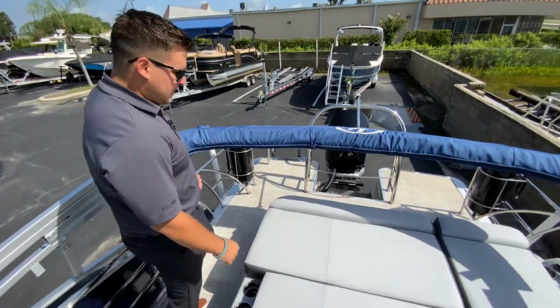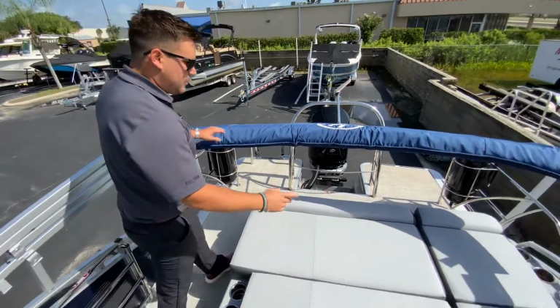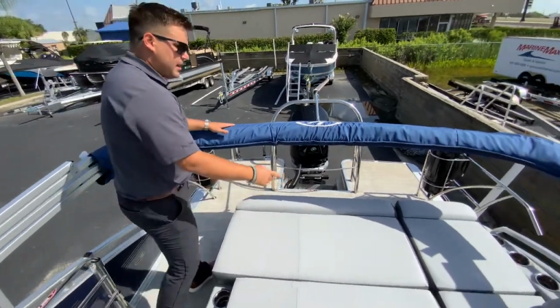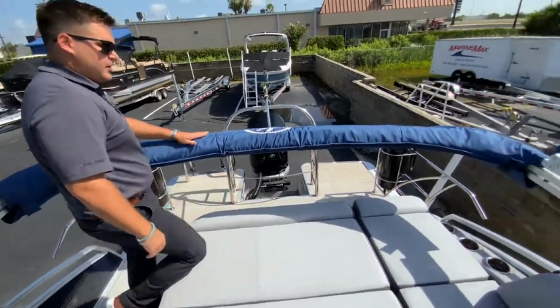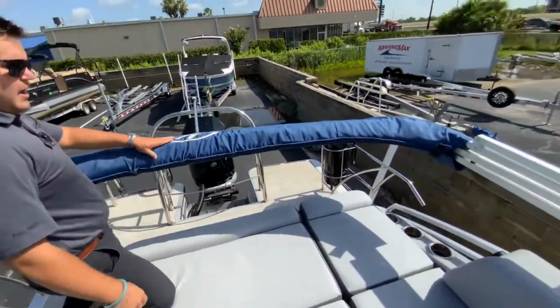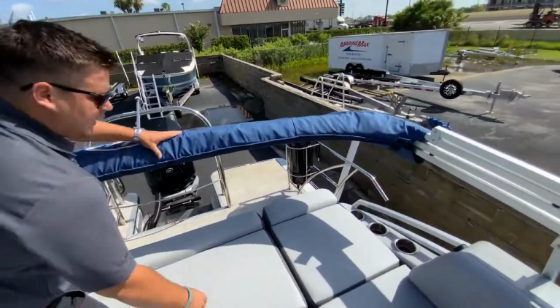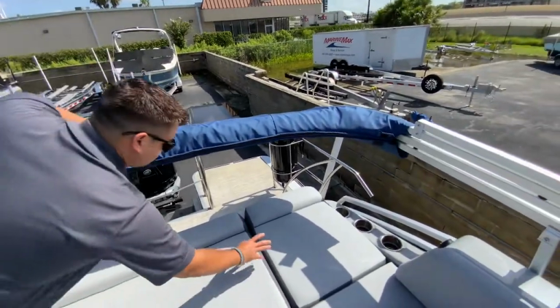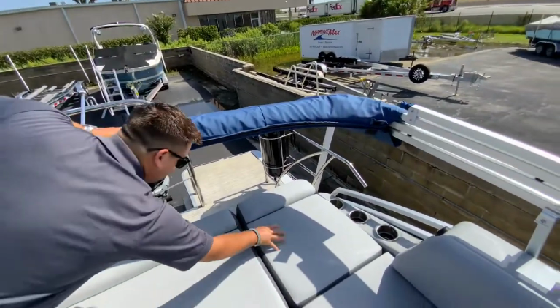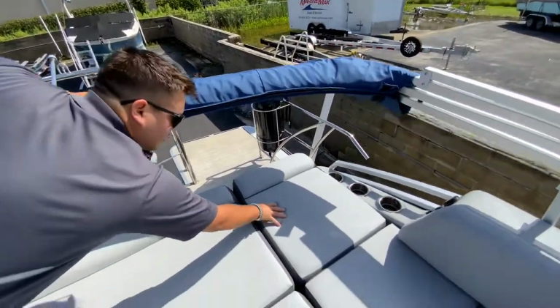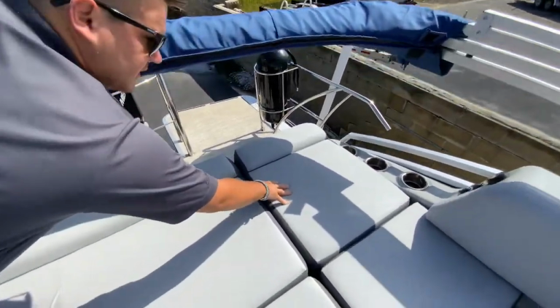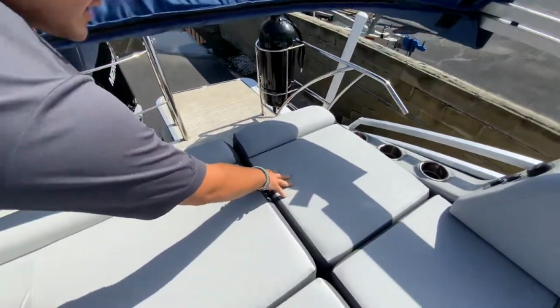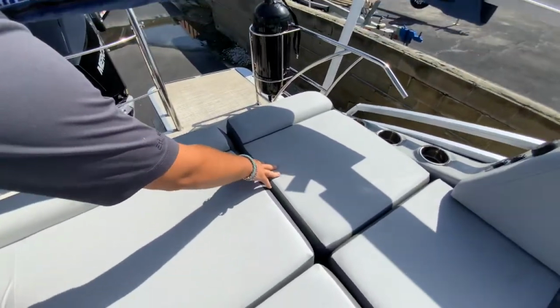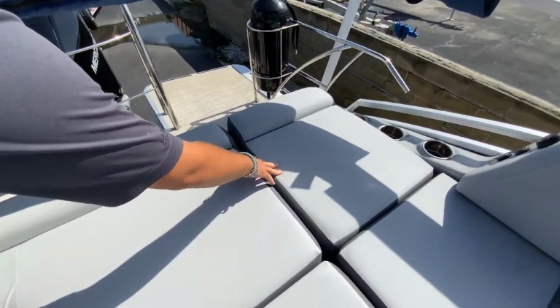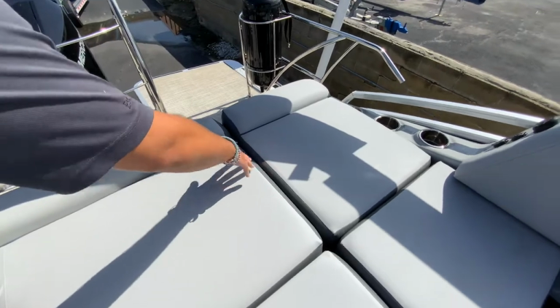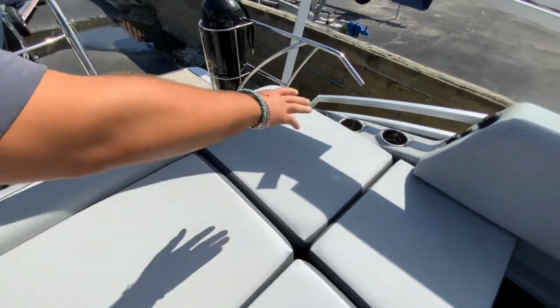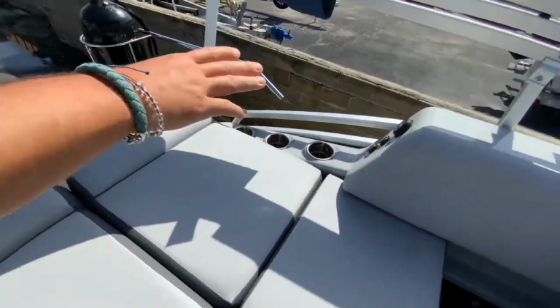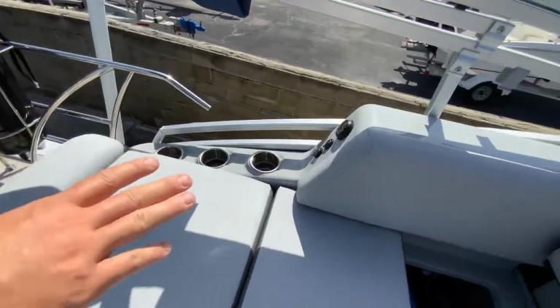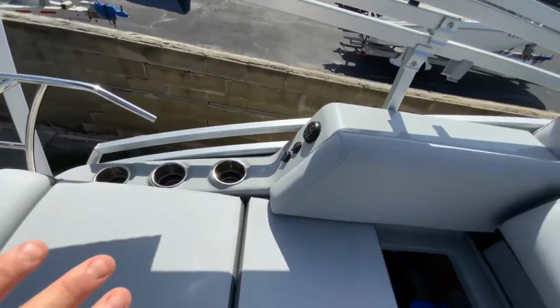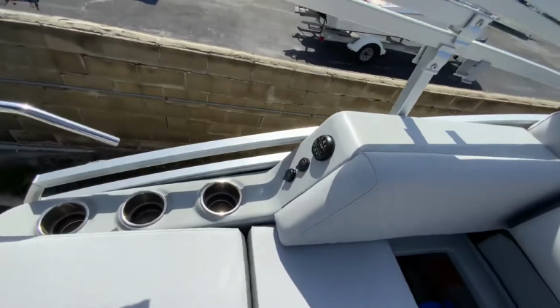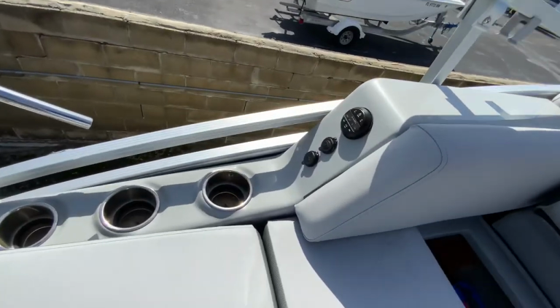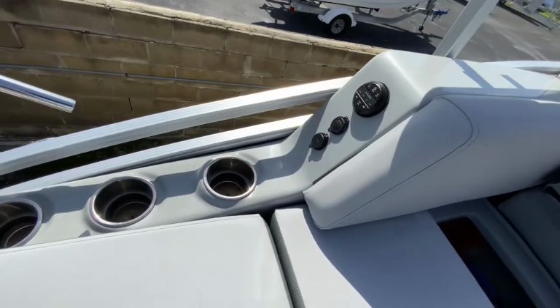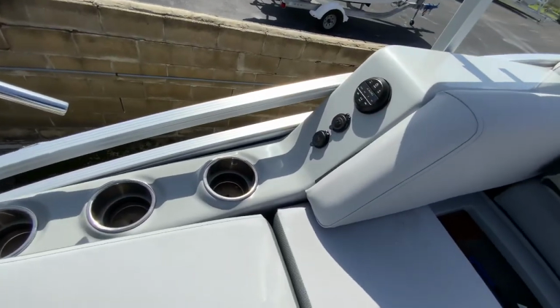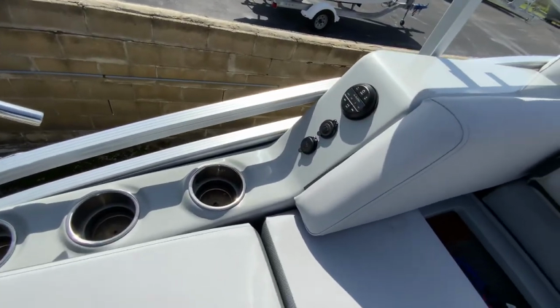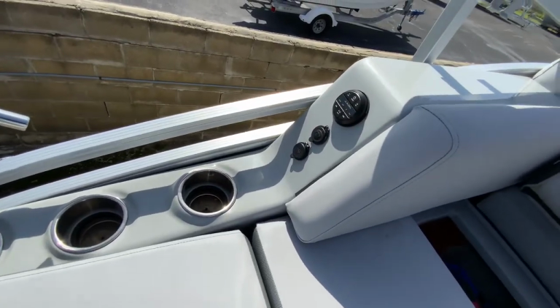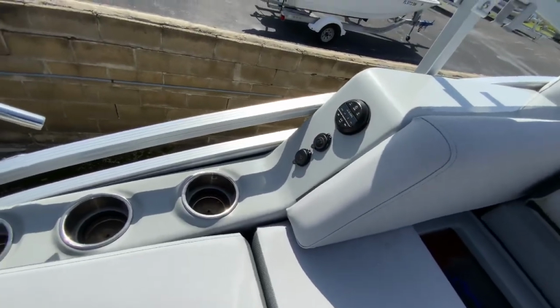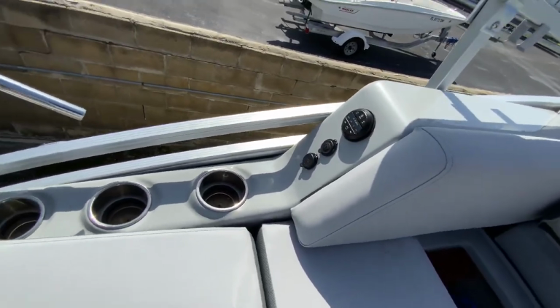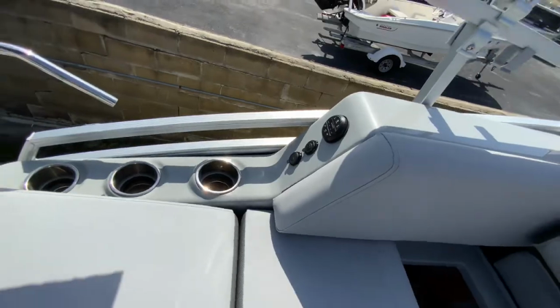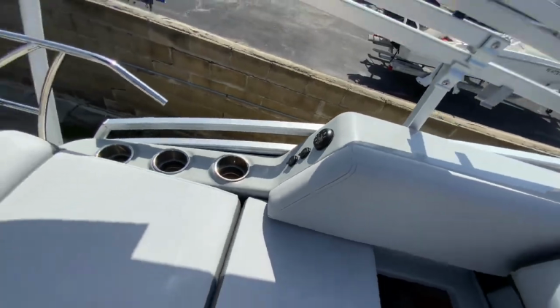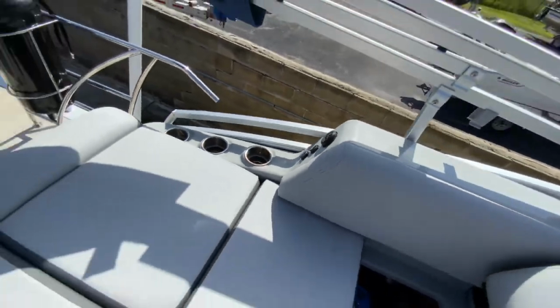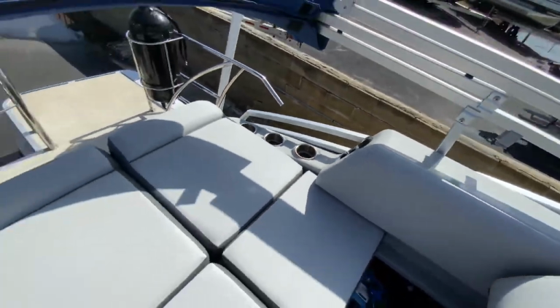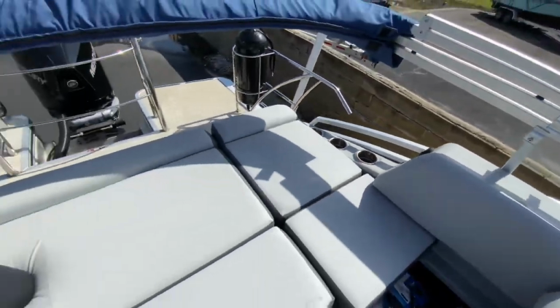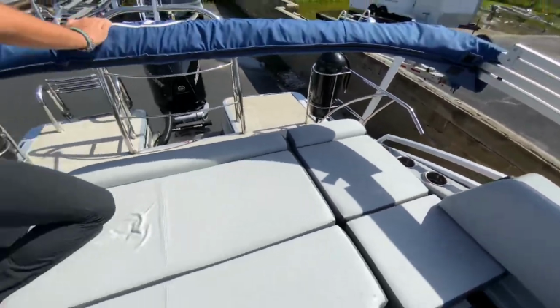In the back here you have a built-in cooler underneath this seat. You also have your JL remote so you can sit back here at the sandbar and turn up or change the music all you want.